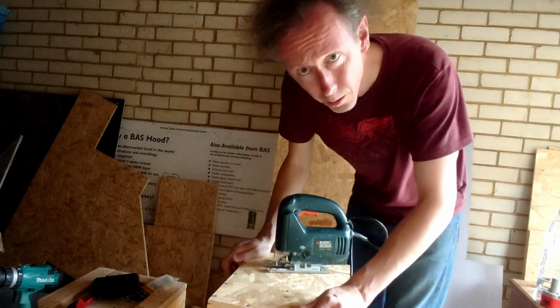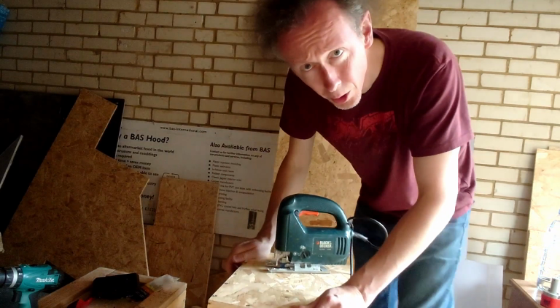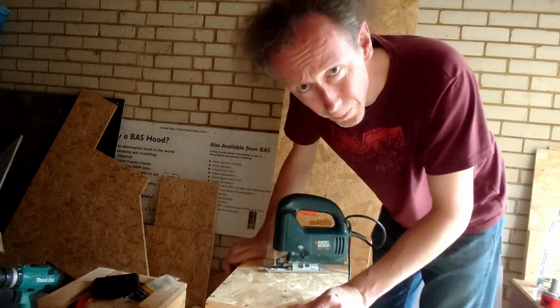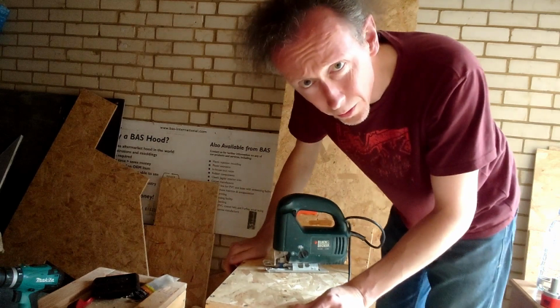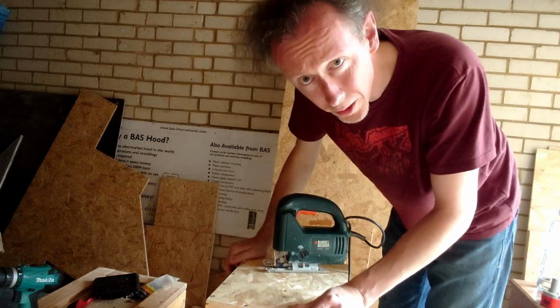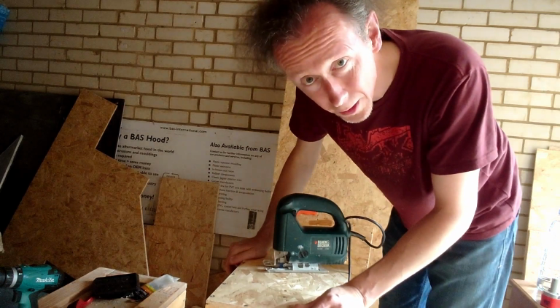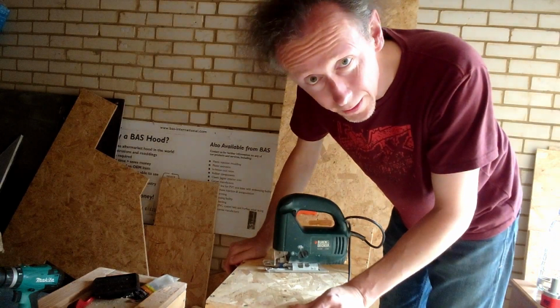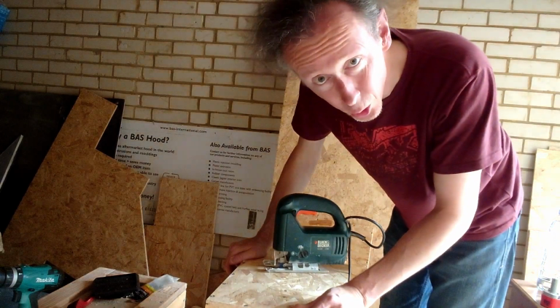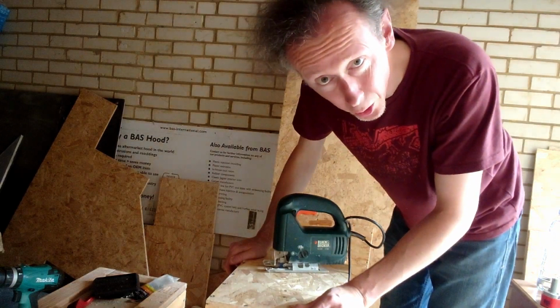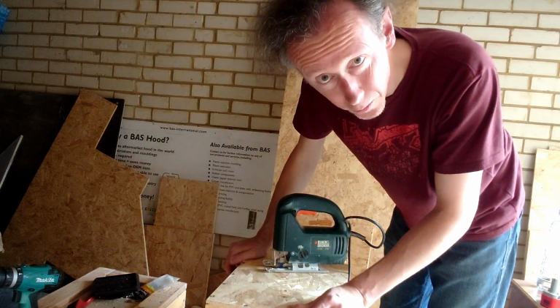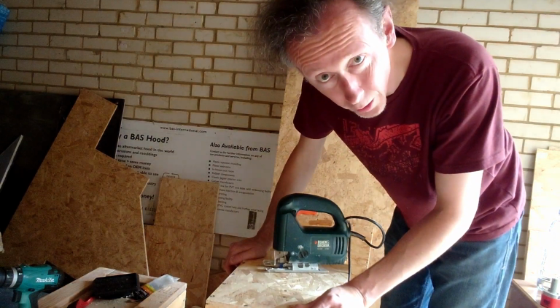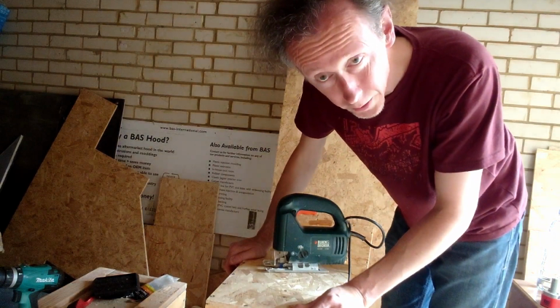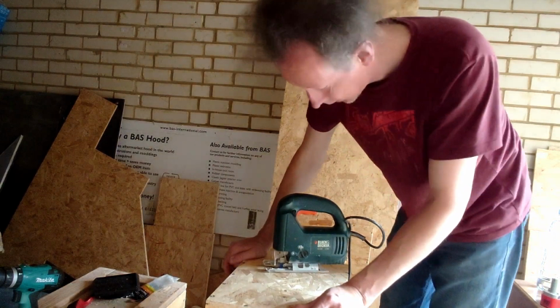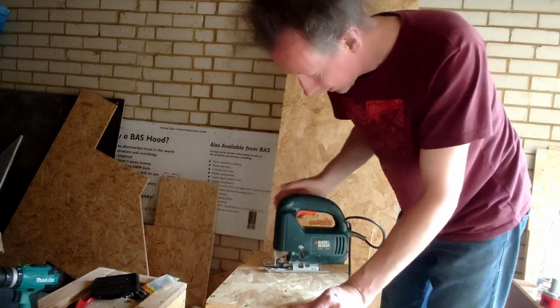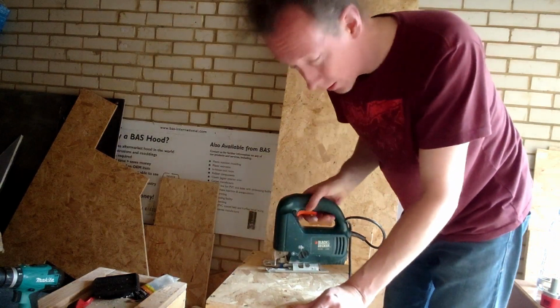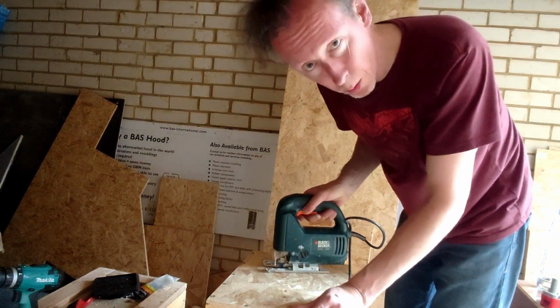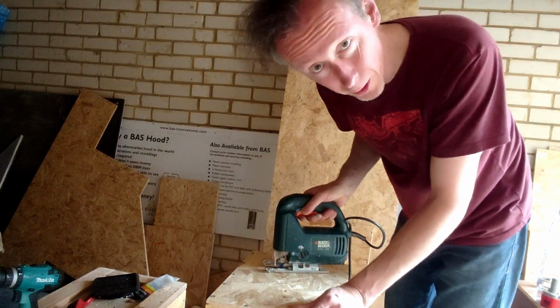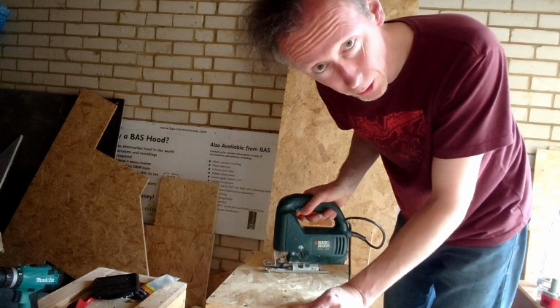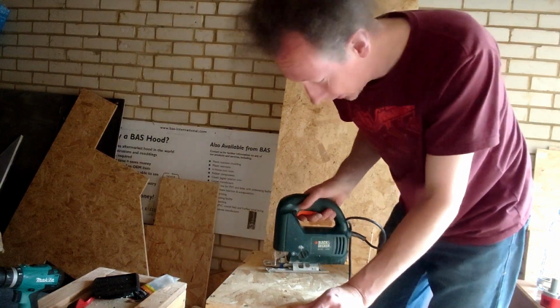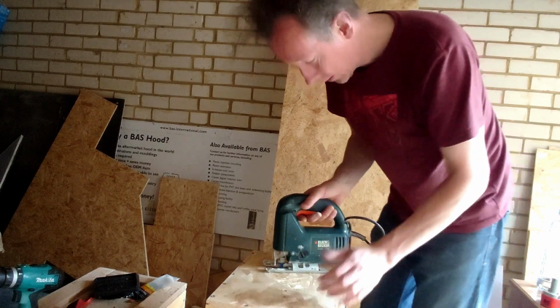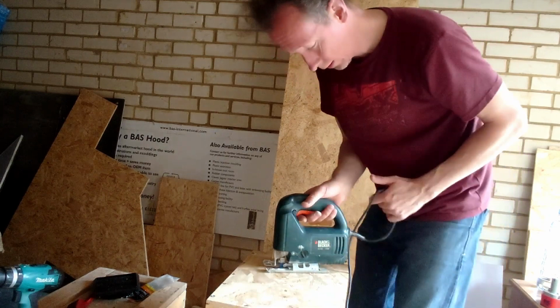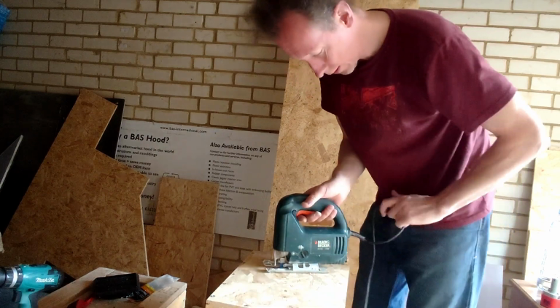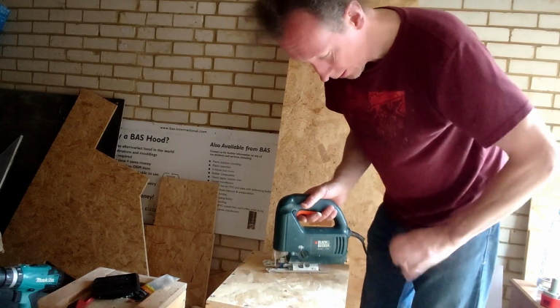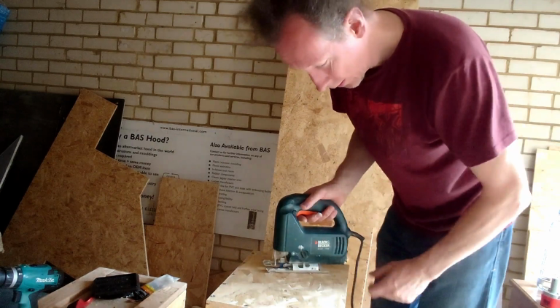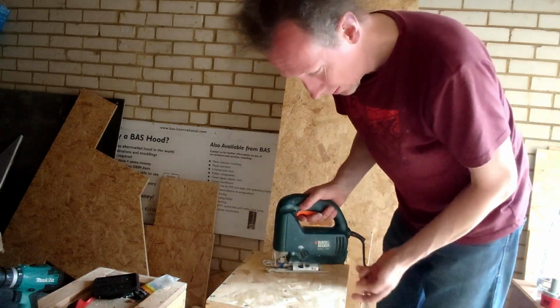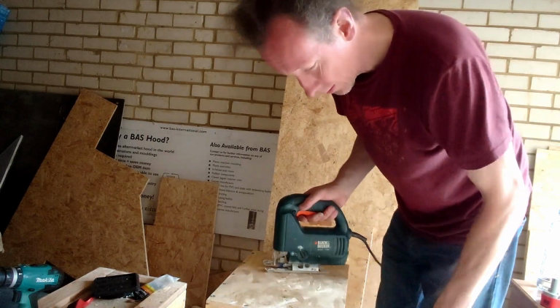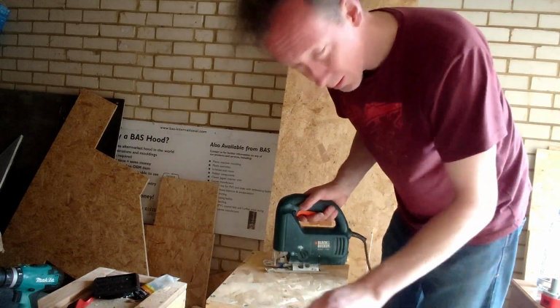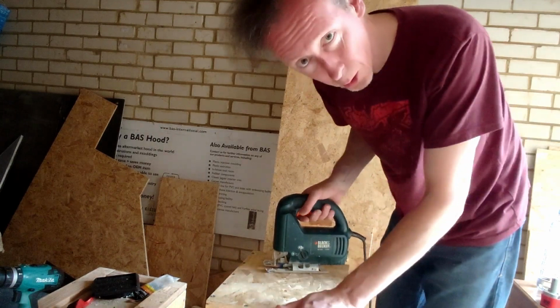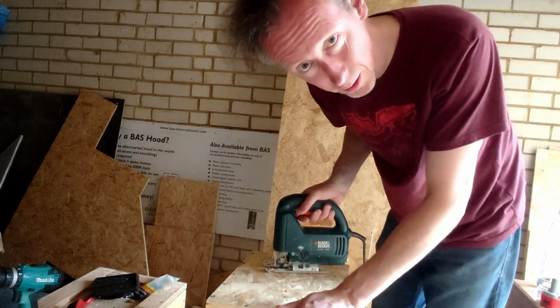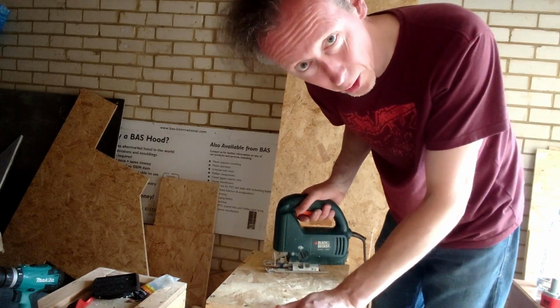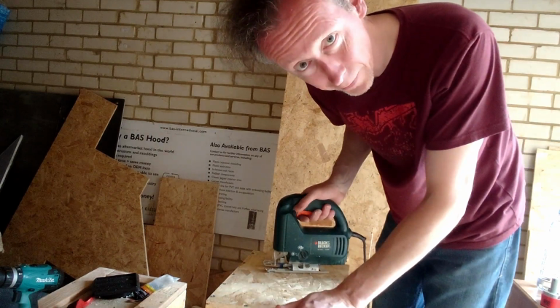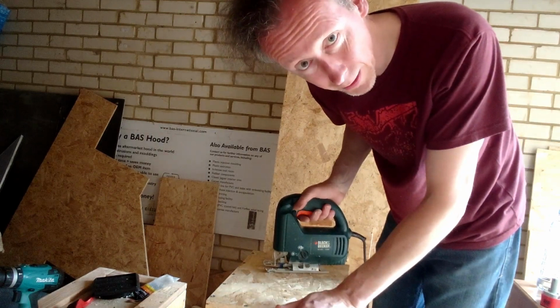I should advise you to wear safety glasses during the cutting of wood like this — so I'm advising you. I don't always have to follow my own advice.